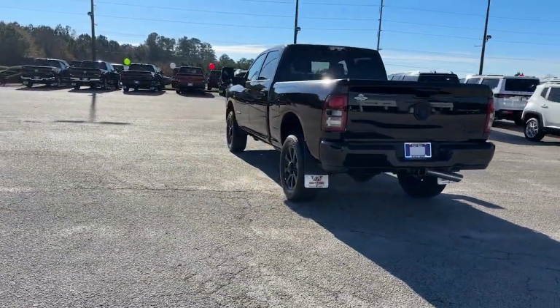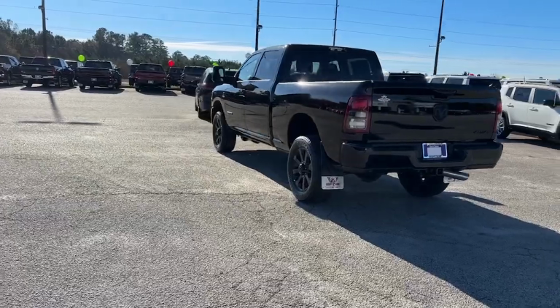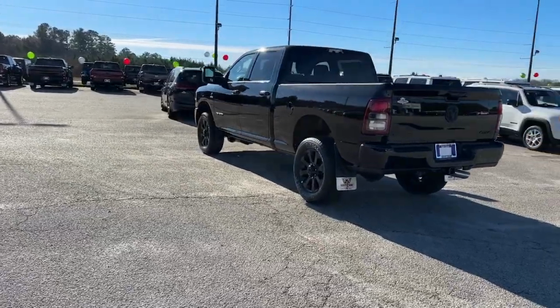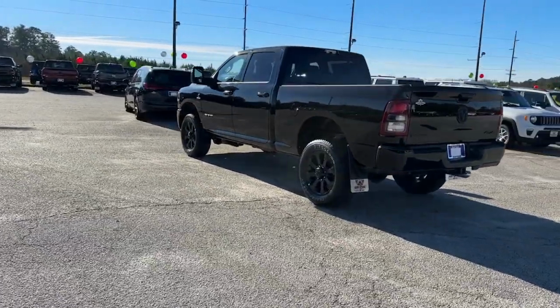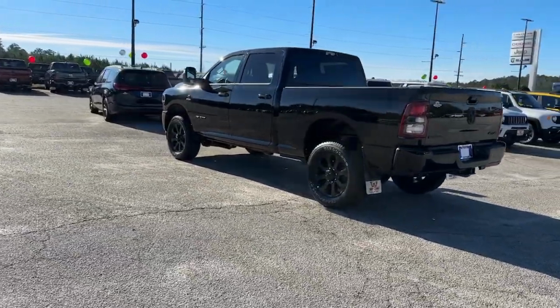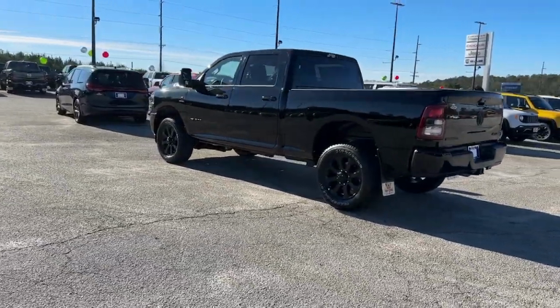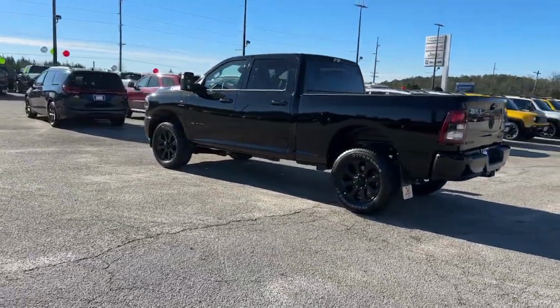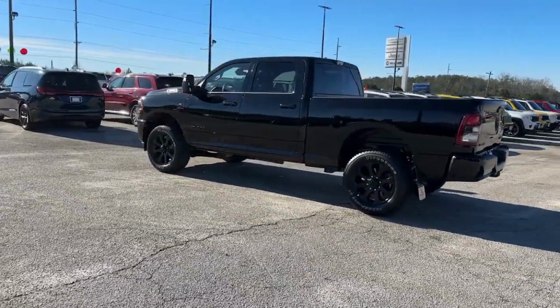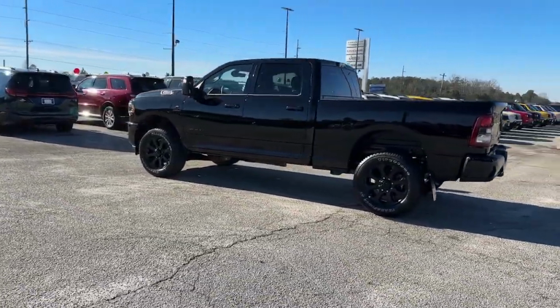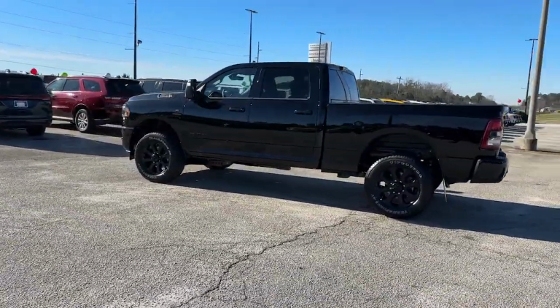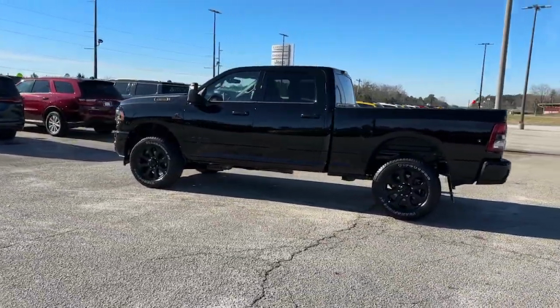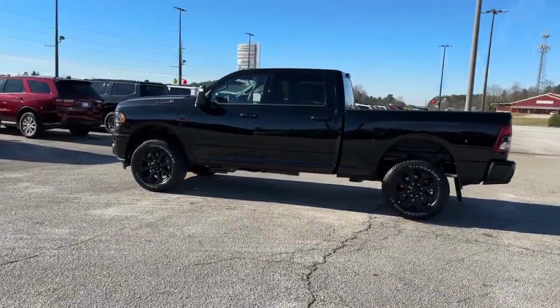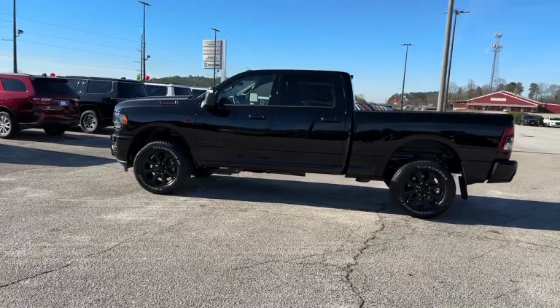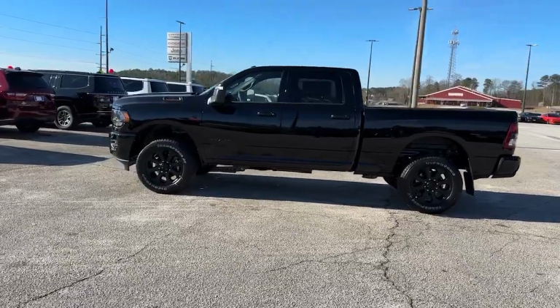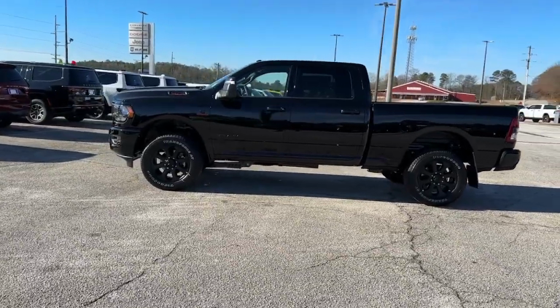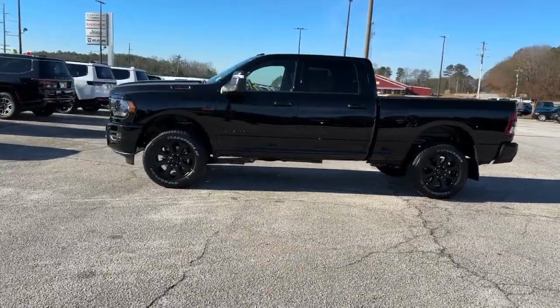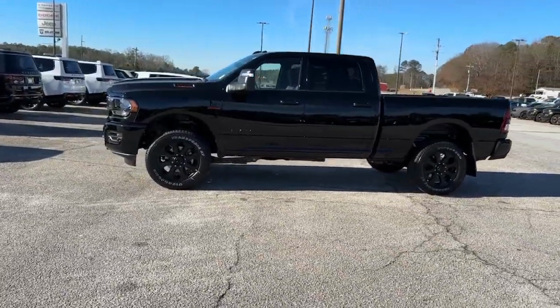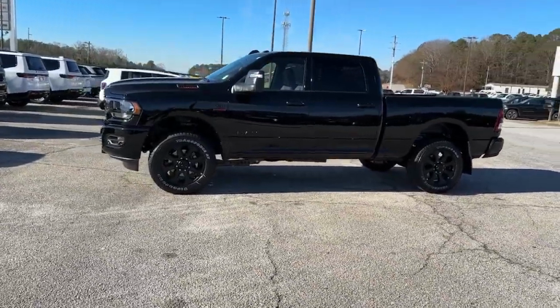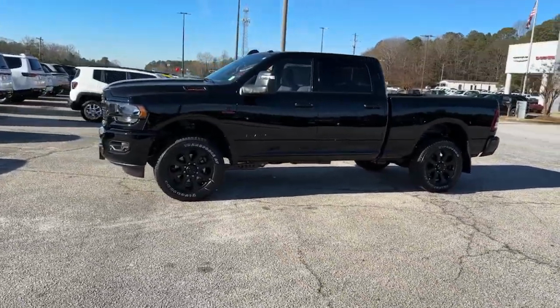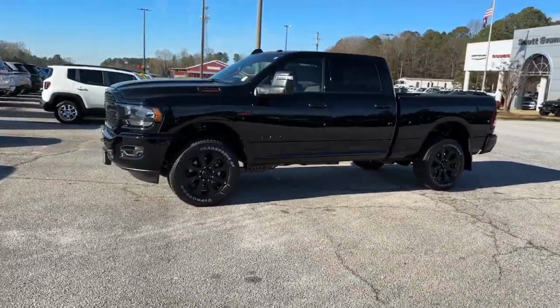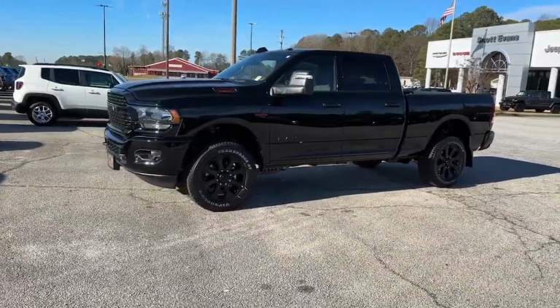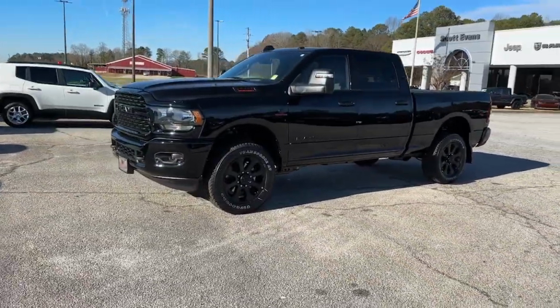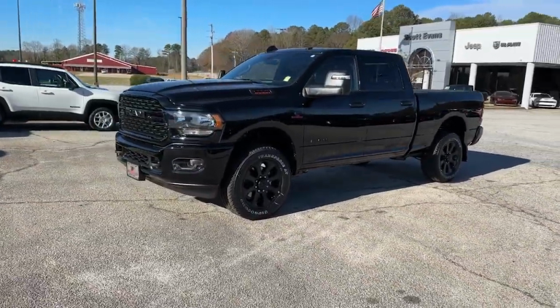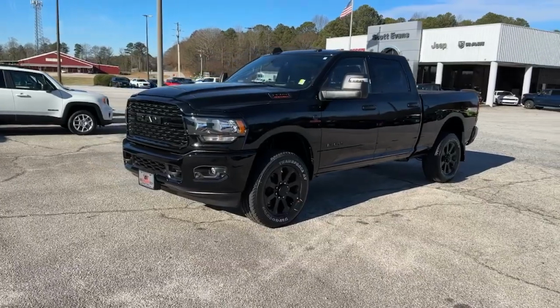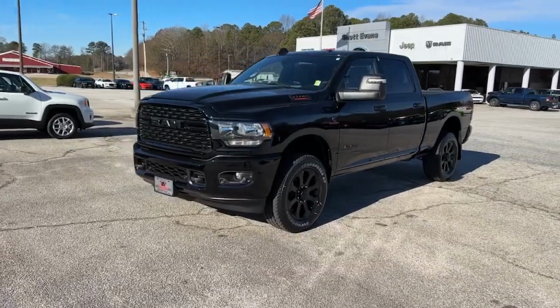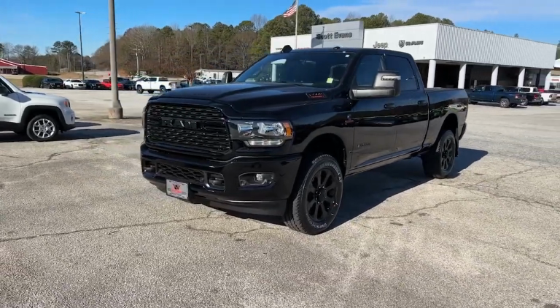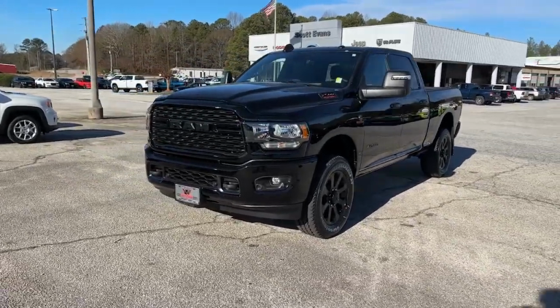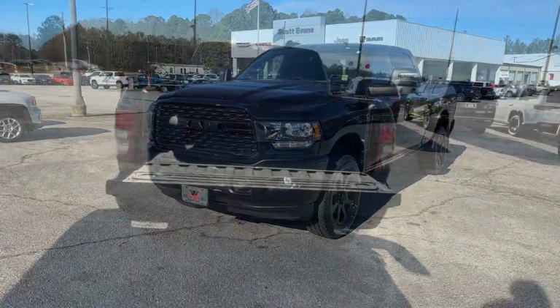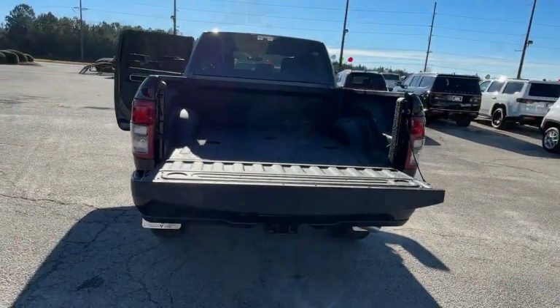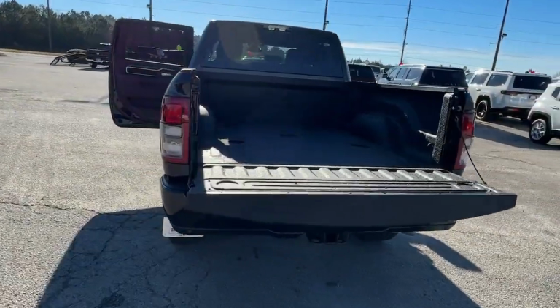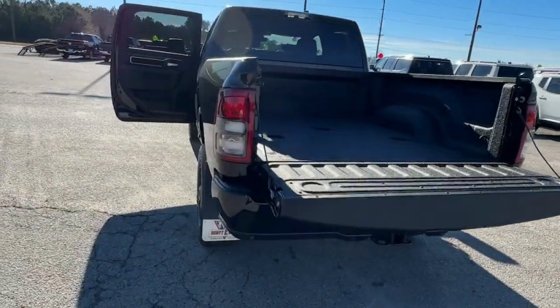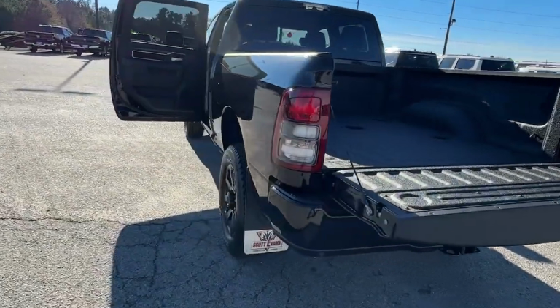These are just some of the great options this vehicle comes with: keyless entry, bed liner, four-wheel drive, keyless start, premium sound system, heated mirrors, backup camera, fog lamps, alarm, and aluminum wheels.